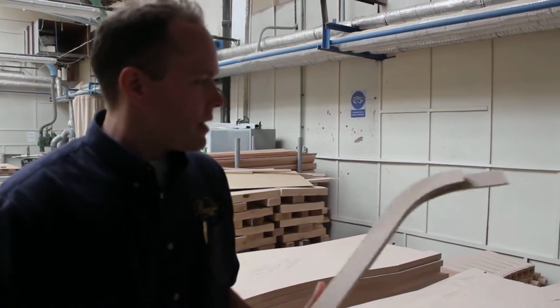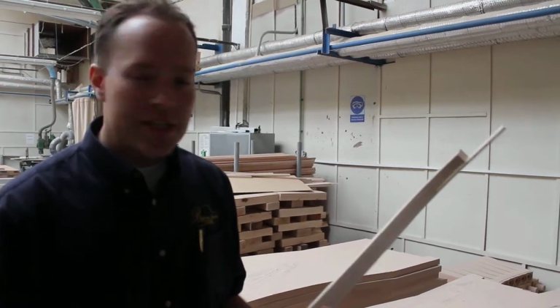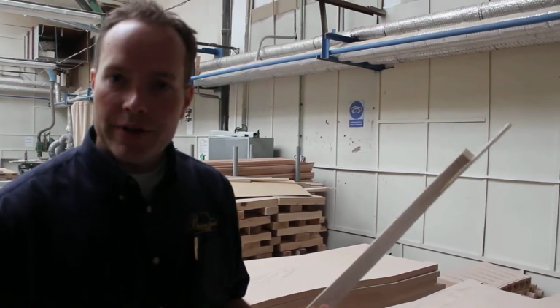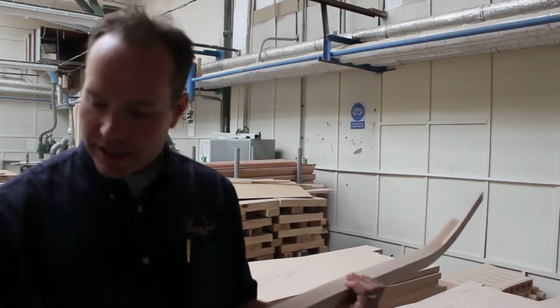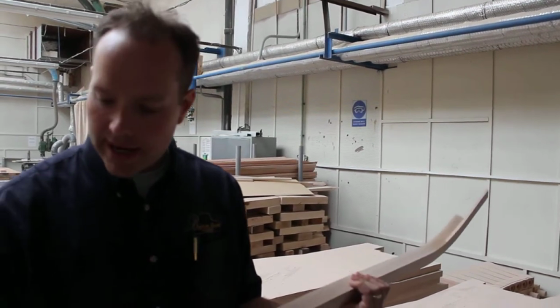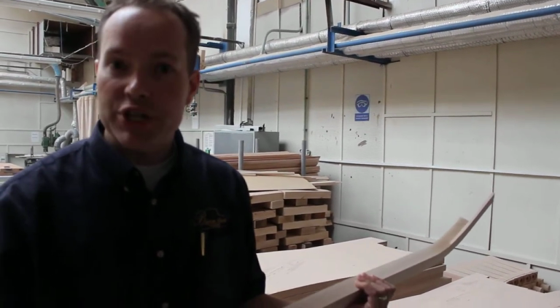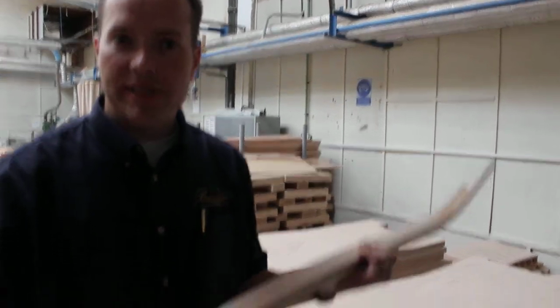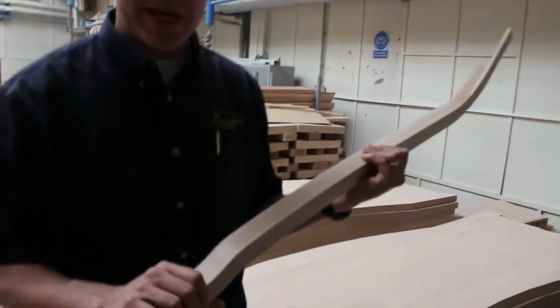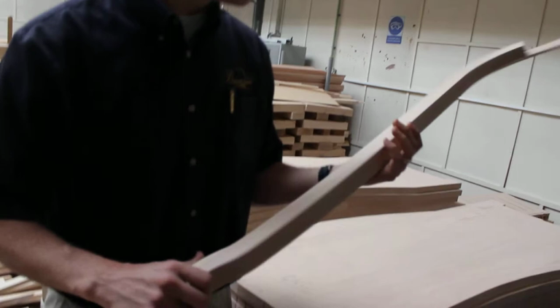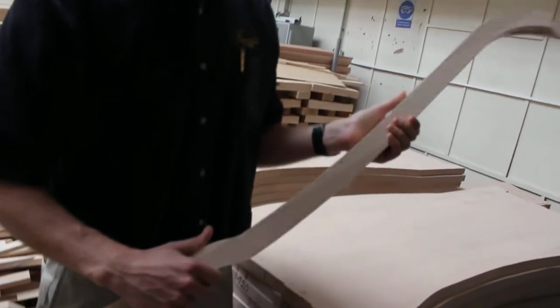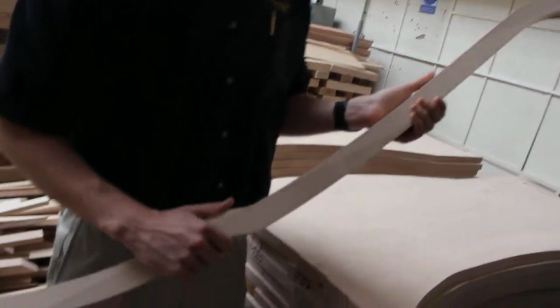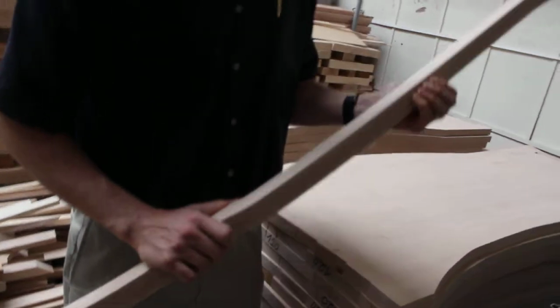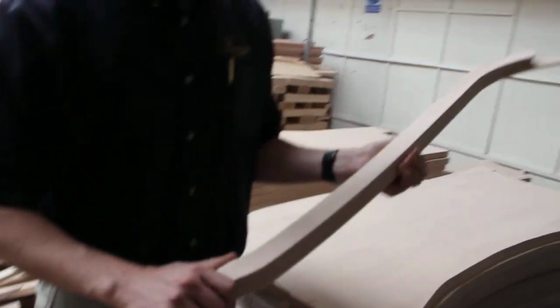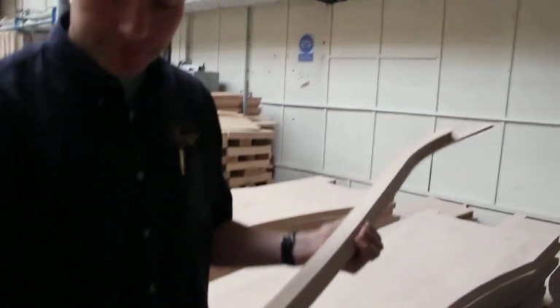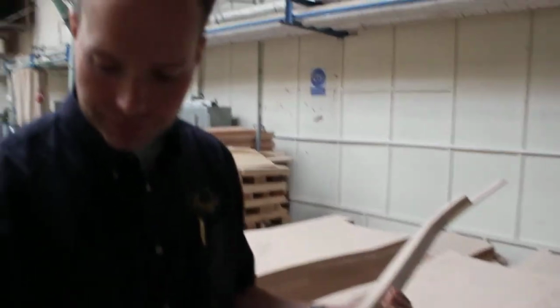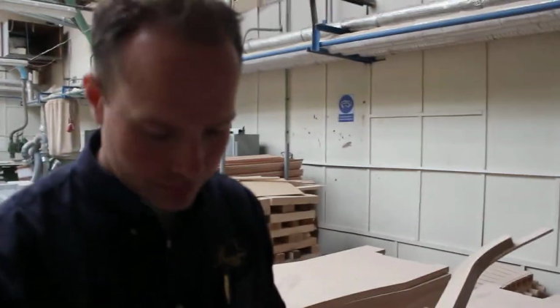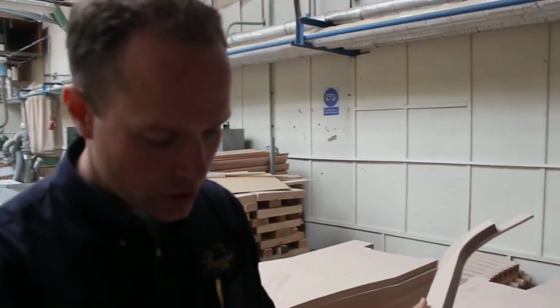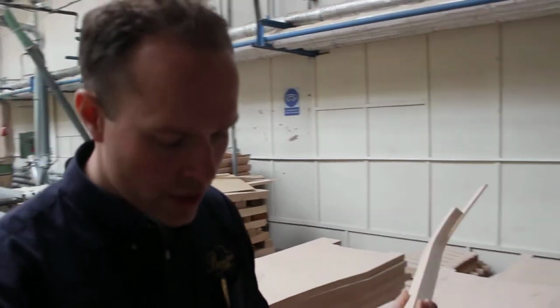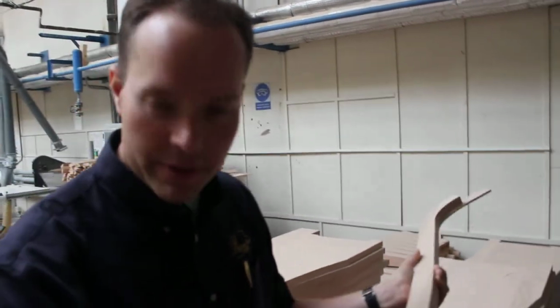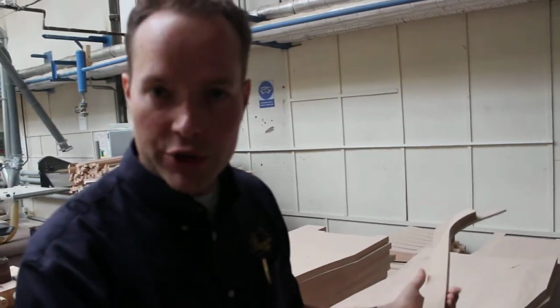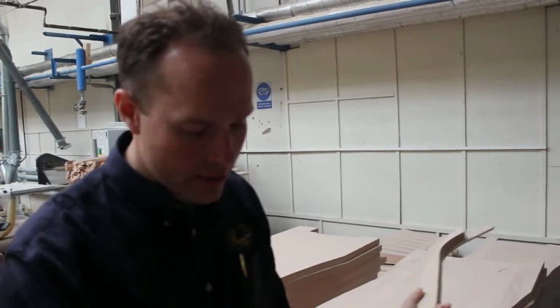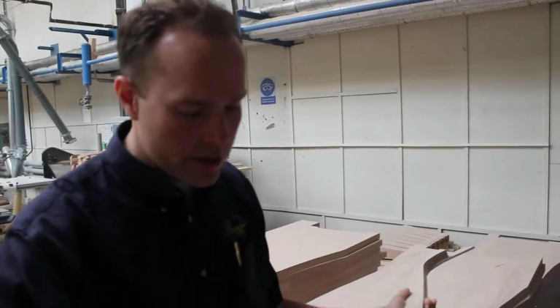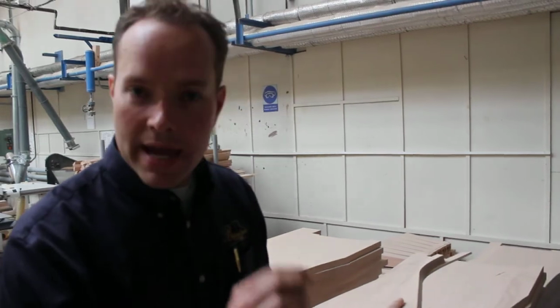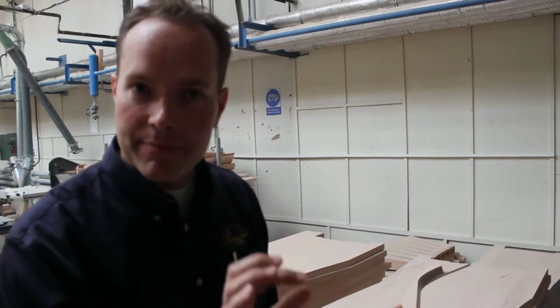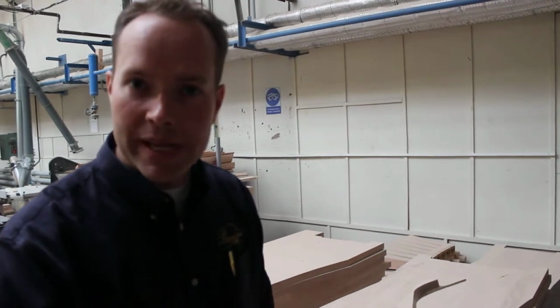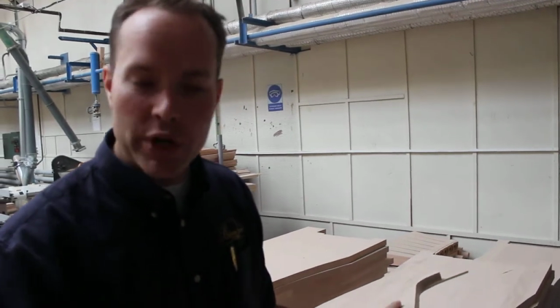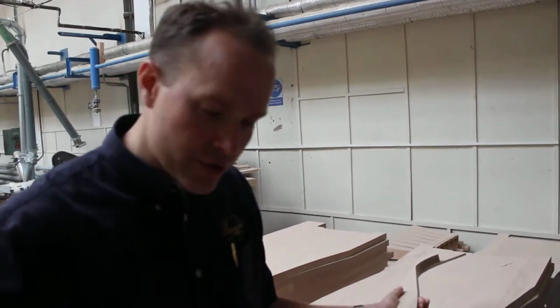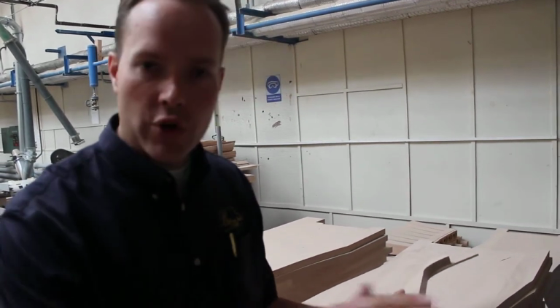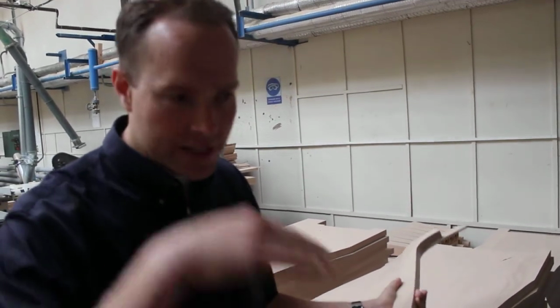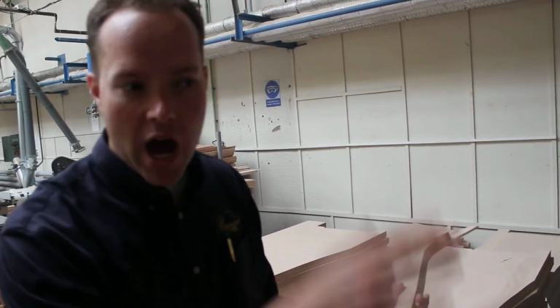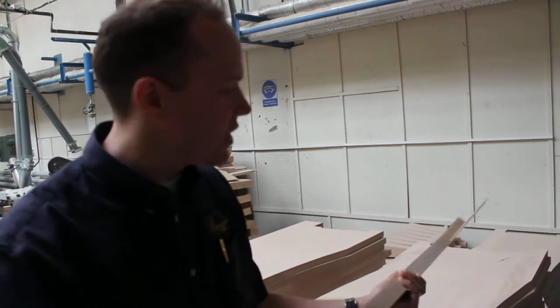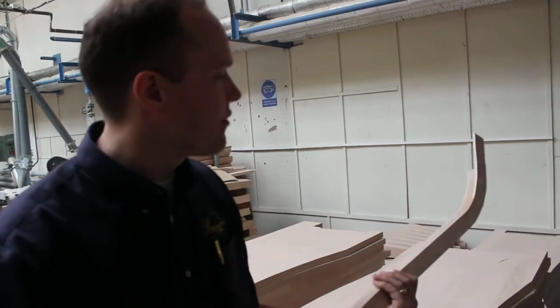Now these are, of course, bridges — piano bridges. They're going to be glued to the soundboard and pins put in, strings go across them, knots and everything.